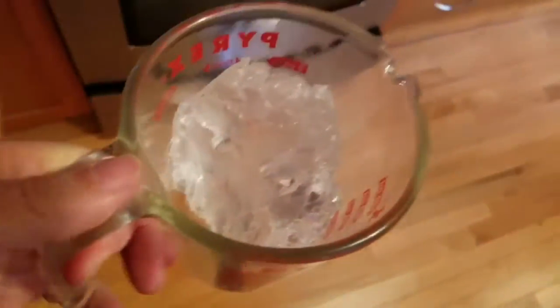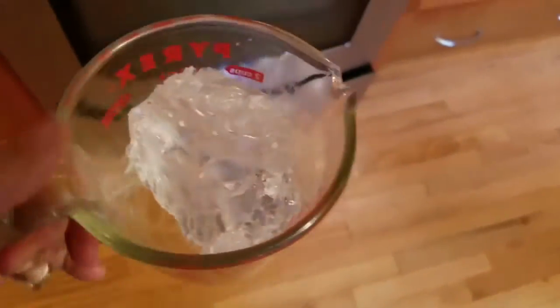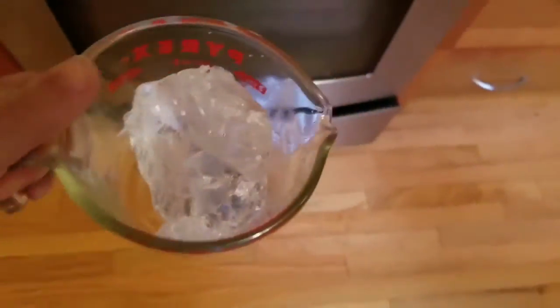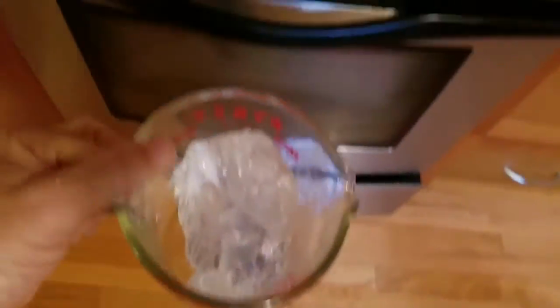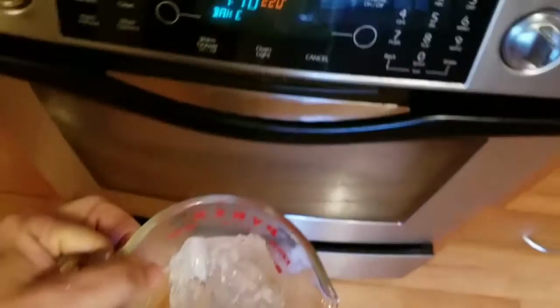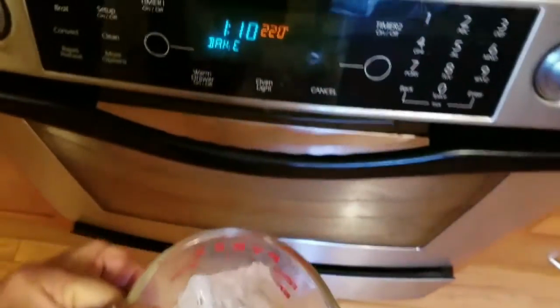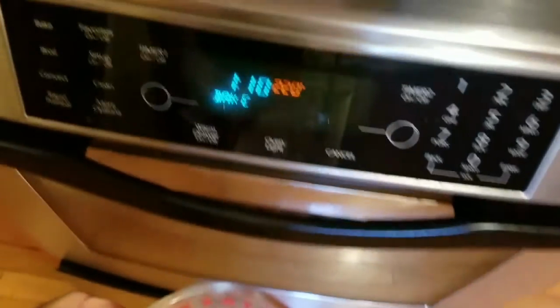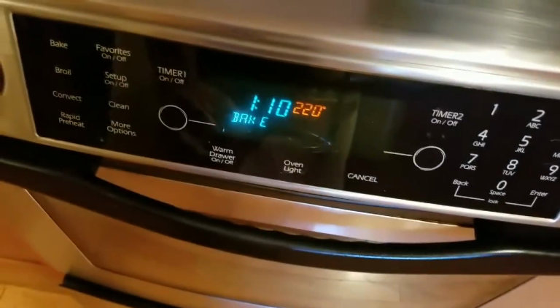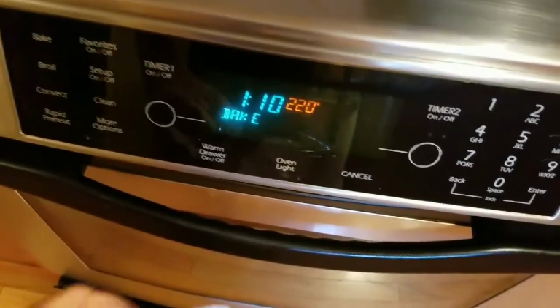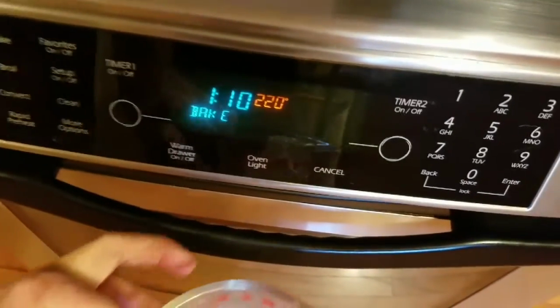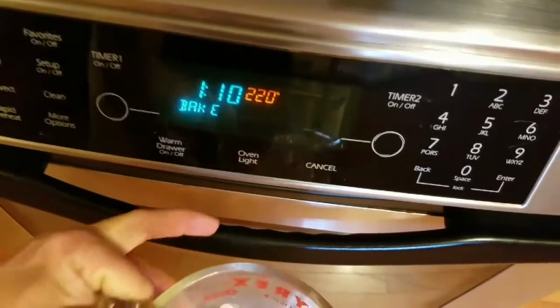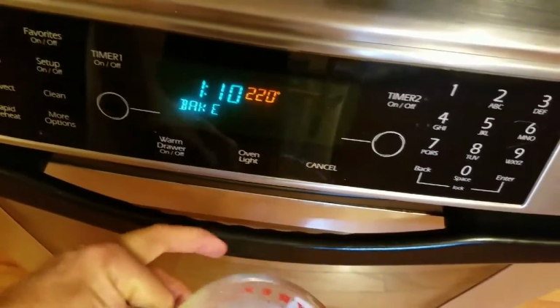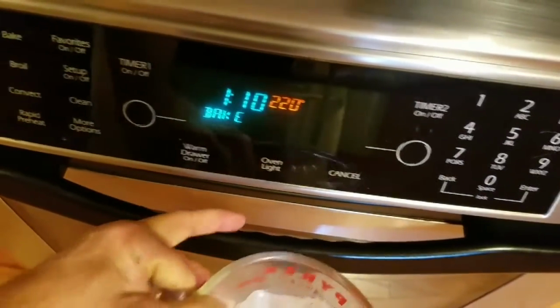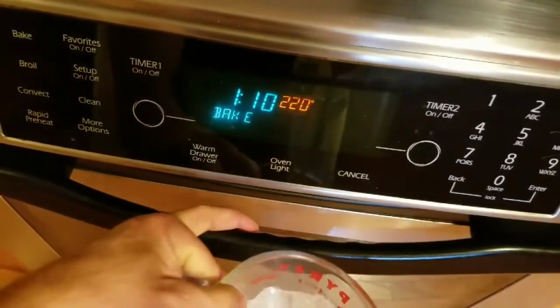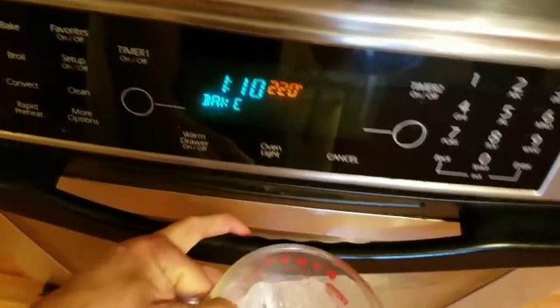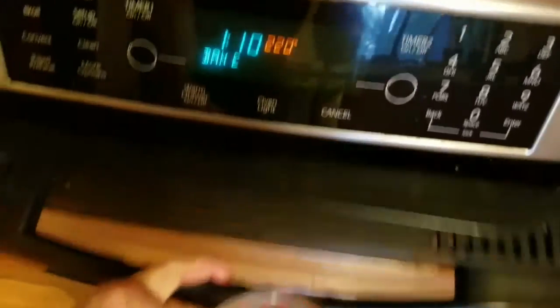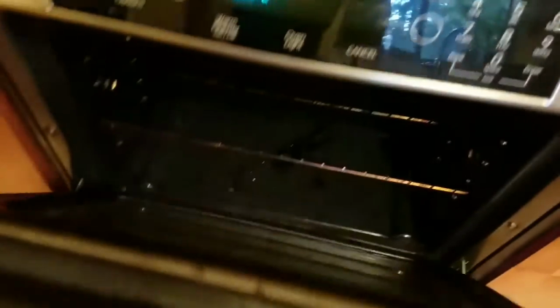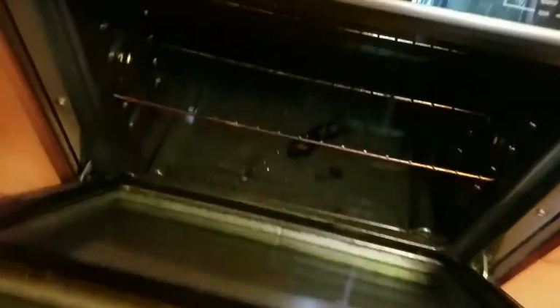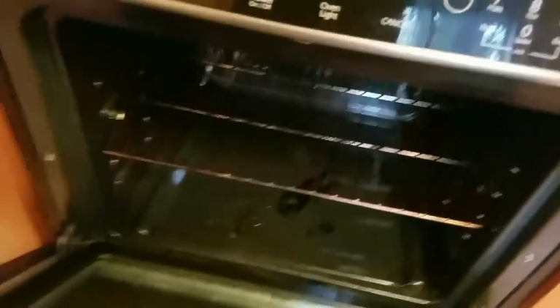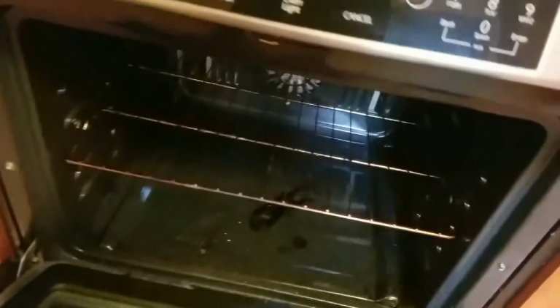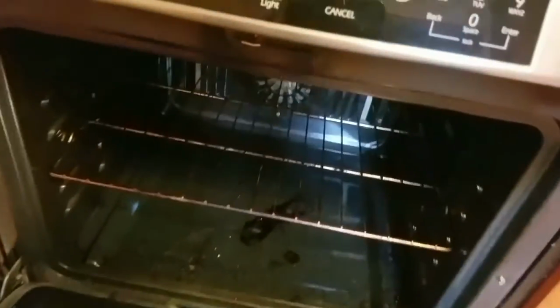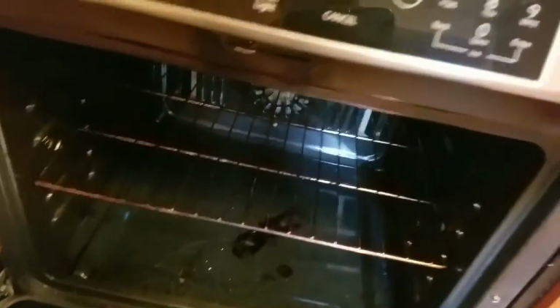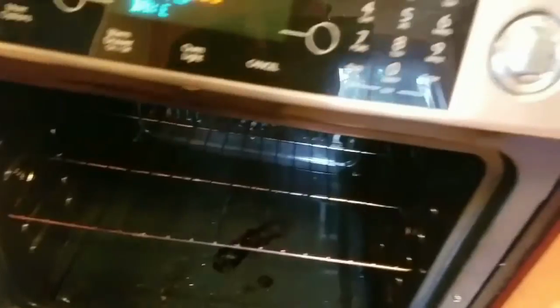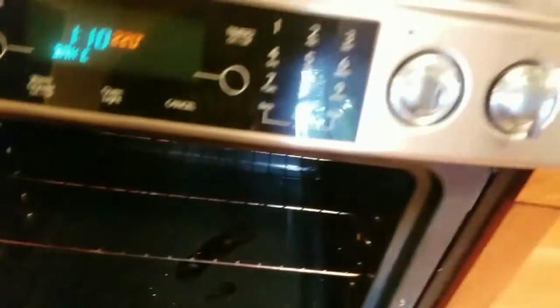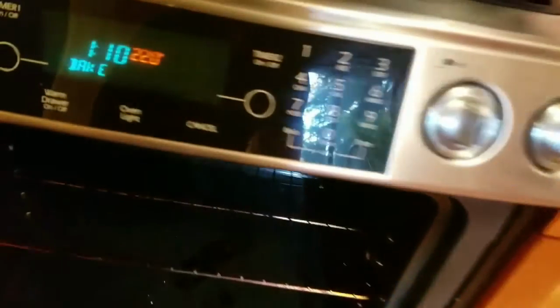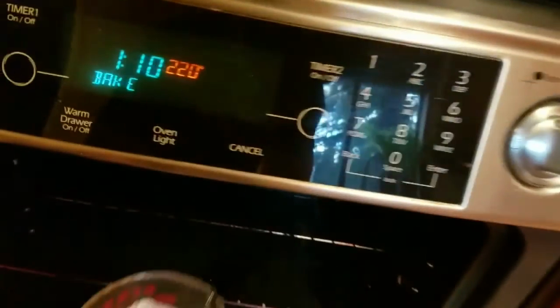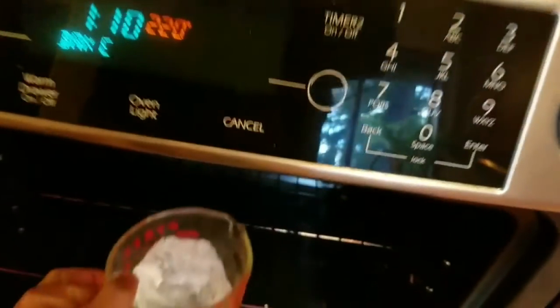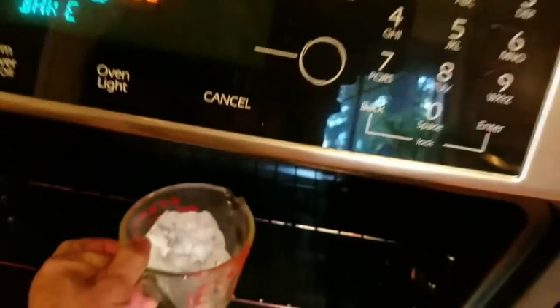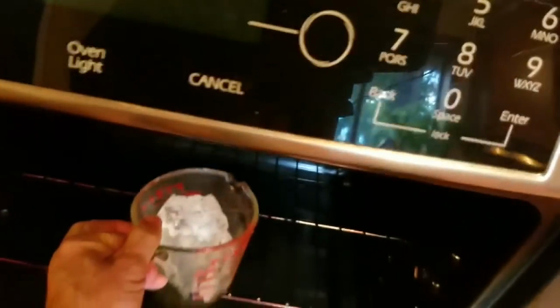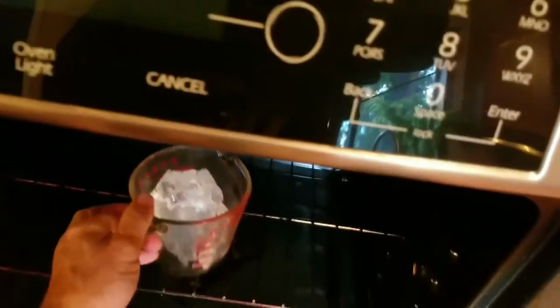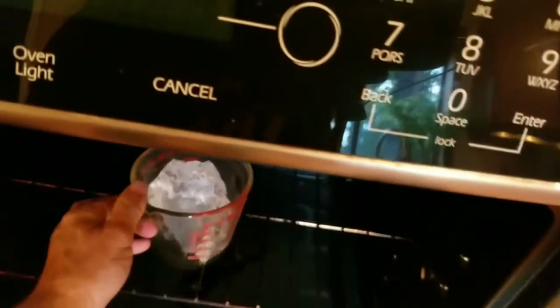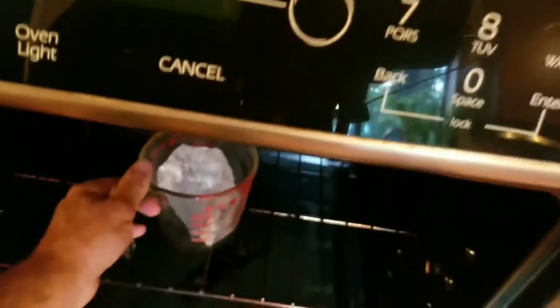Just put your gel wax in an oven-safe container at 220 degrees. It'll probably take about an hour to fully melt.